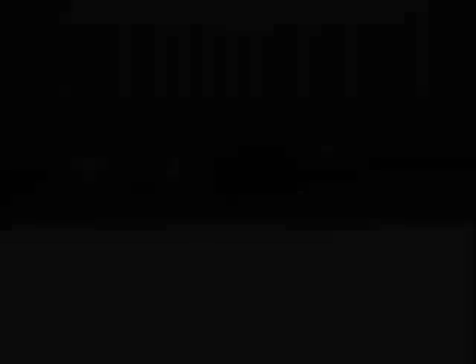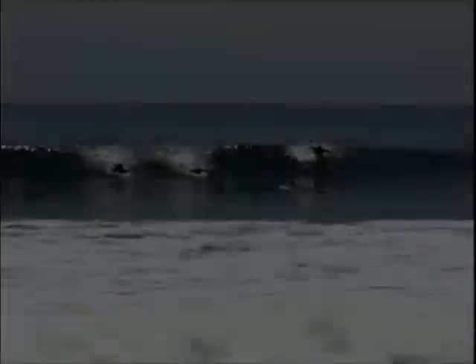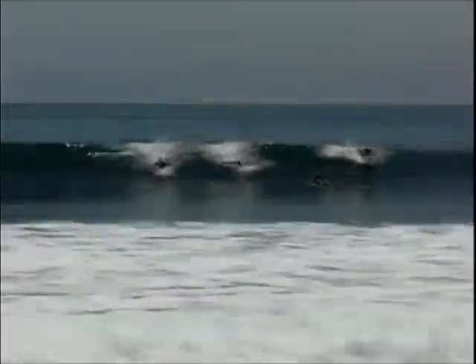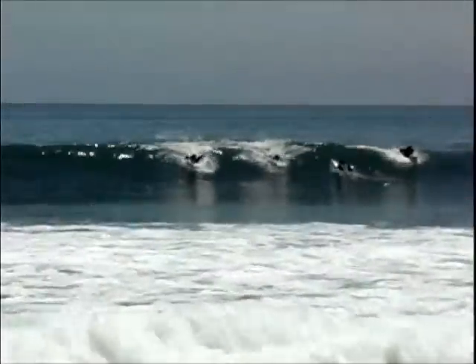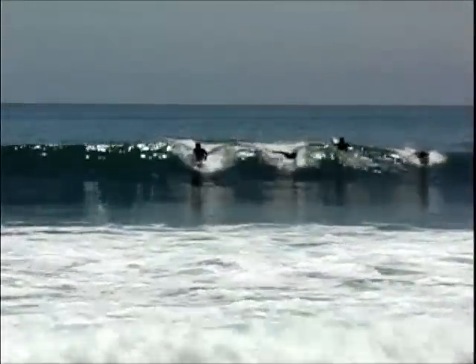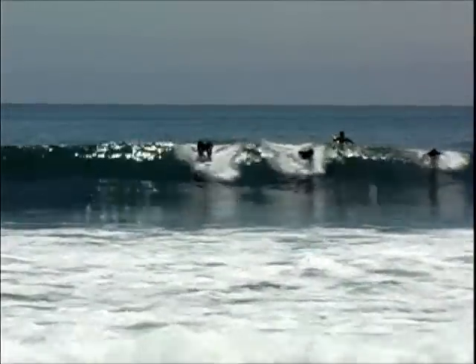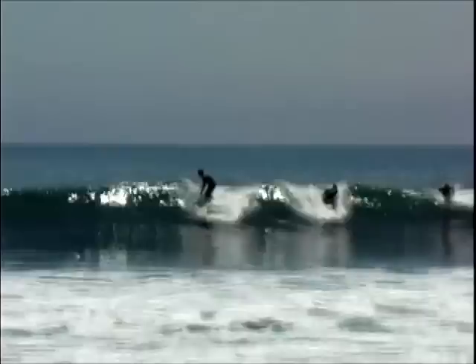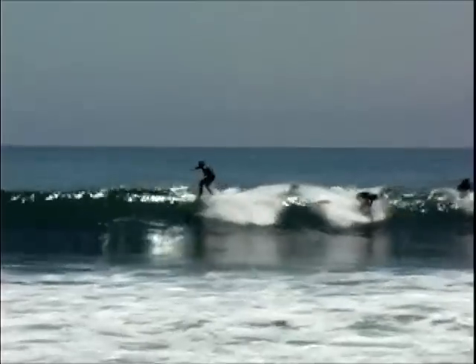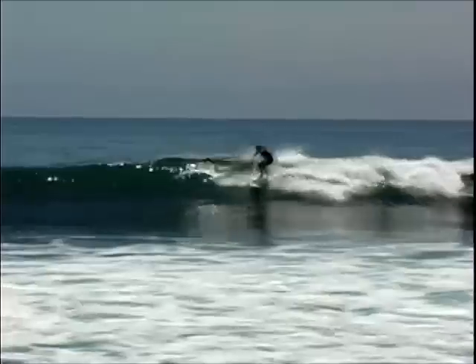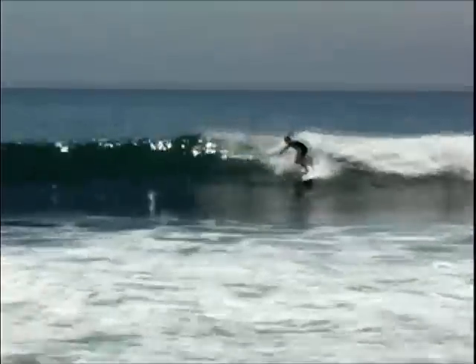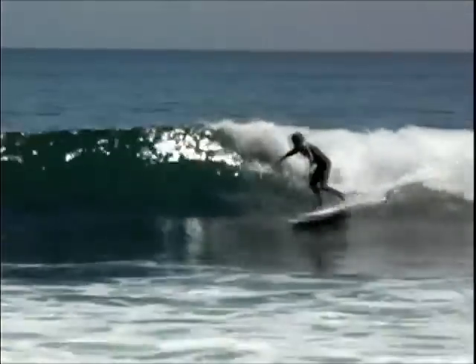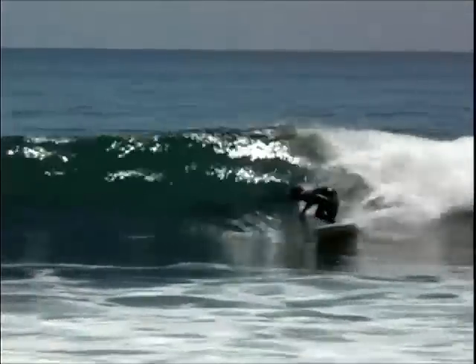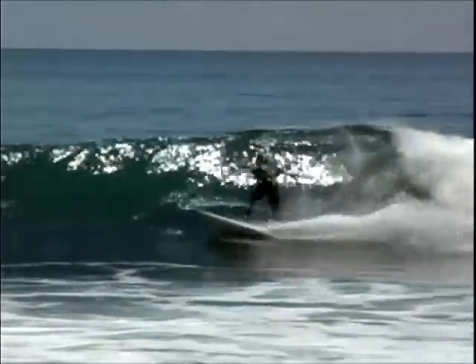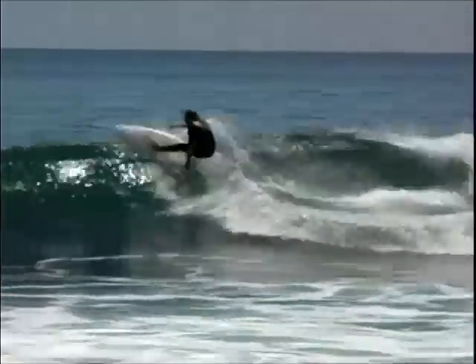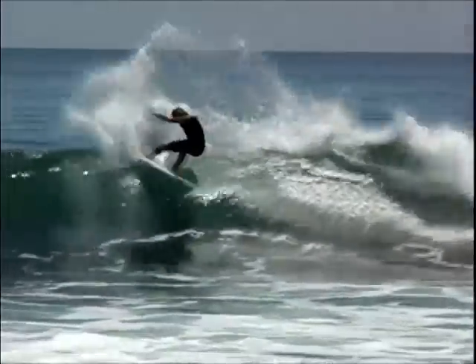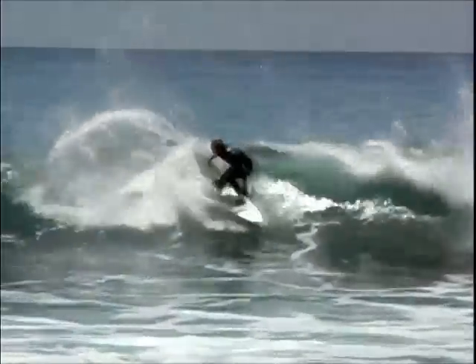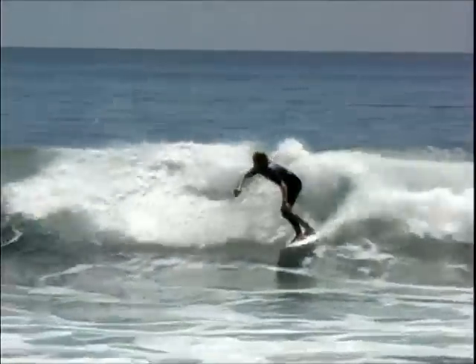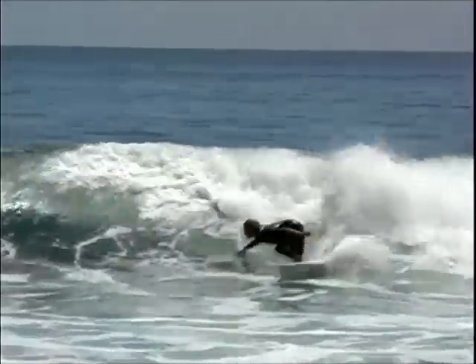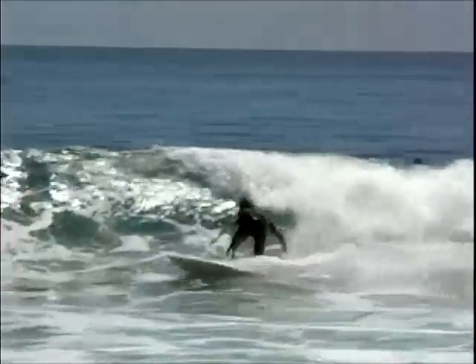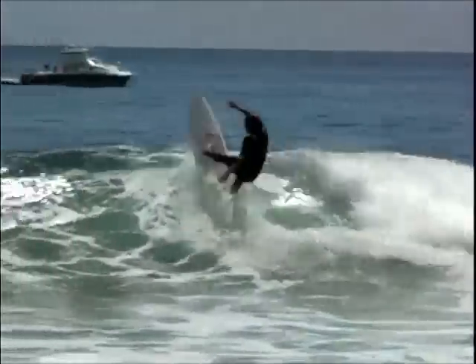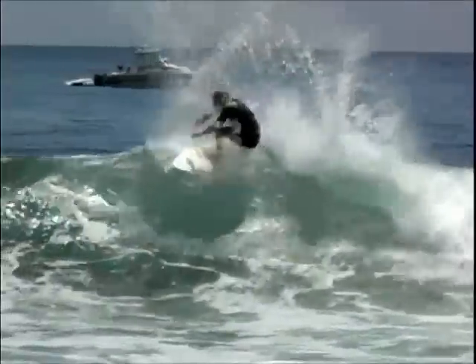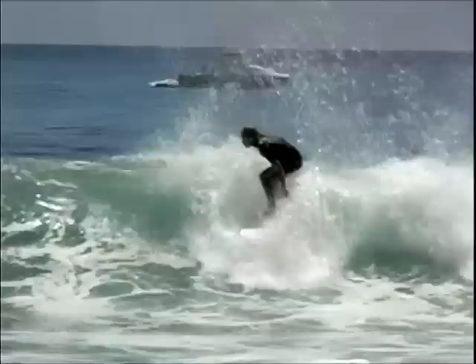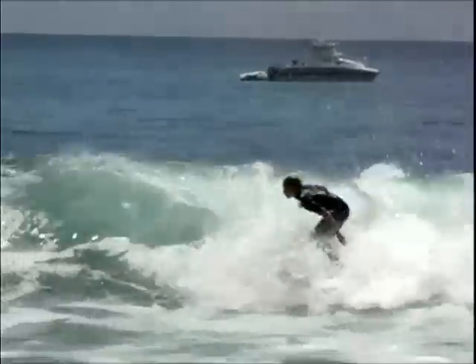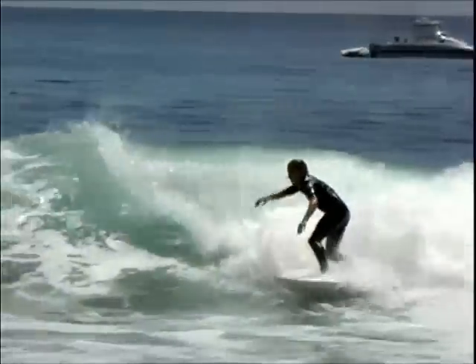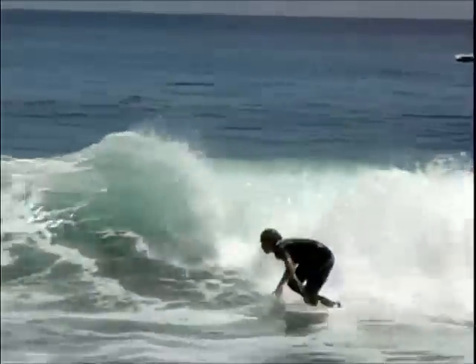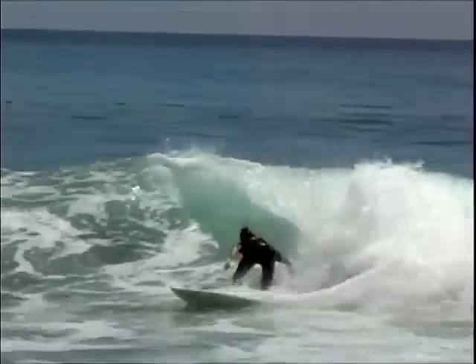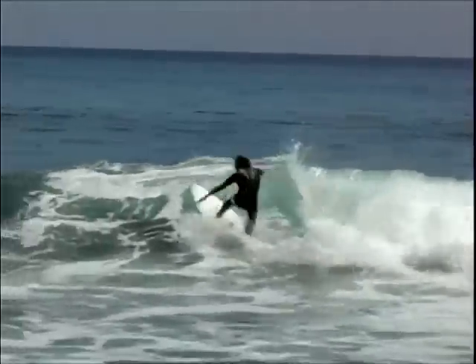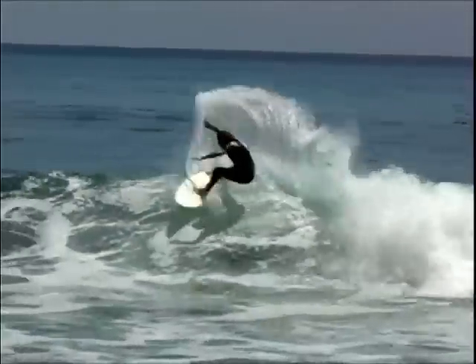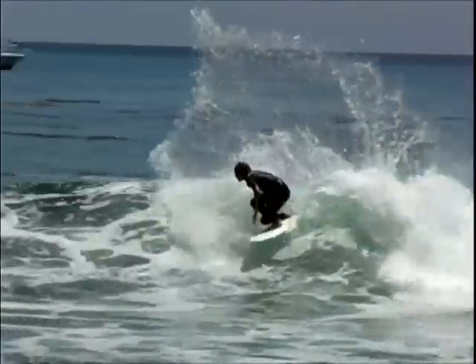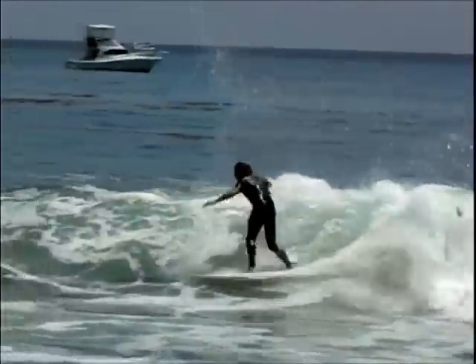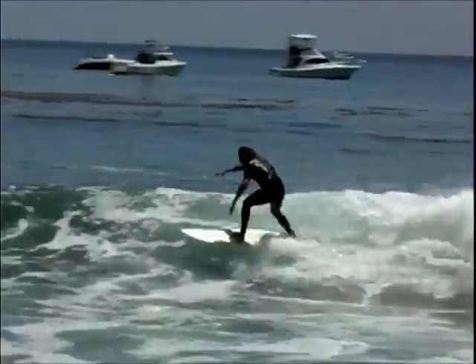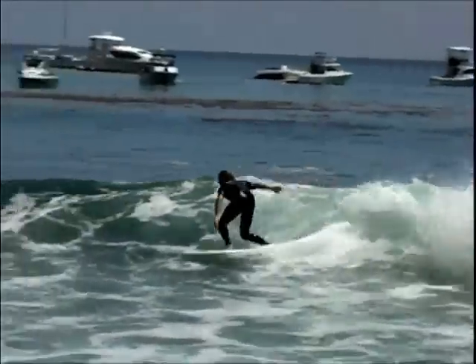This one is the Grease Pig. It's a 5'10 by 19 and 8 by 2 and a quarter. I've ridden this one in the Channel Islands and some days at Malibu and a few other places — it's a little bit more of a fish than your normal shortboard.